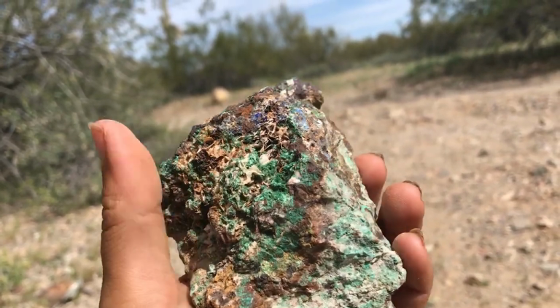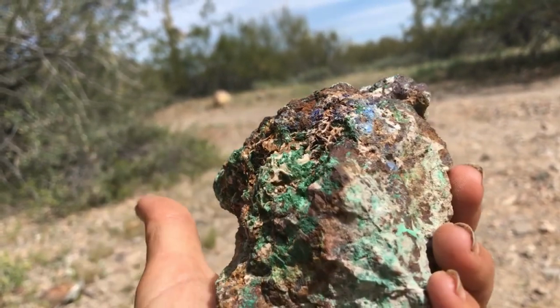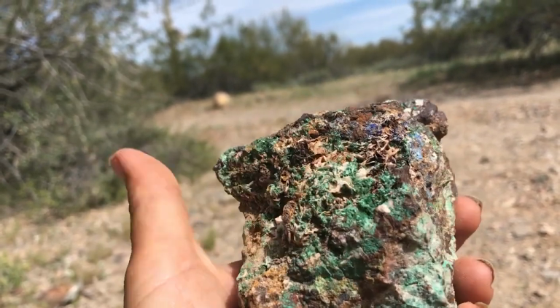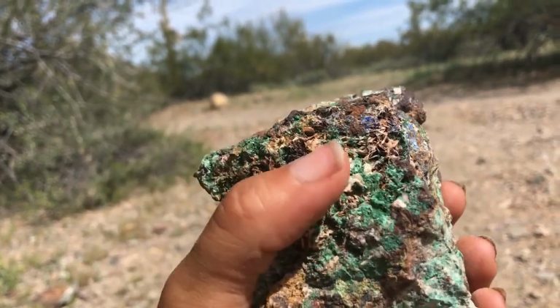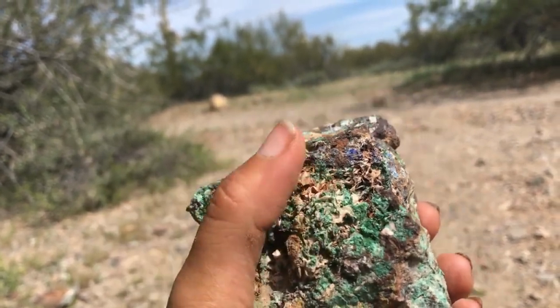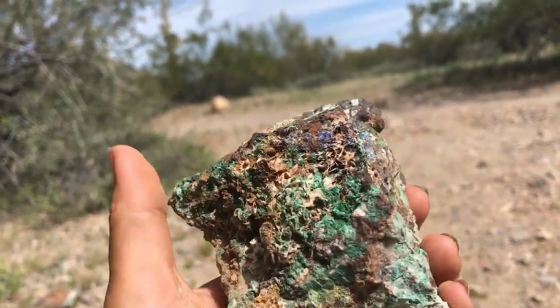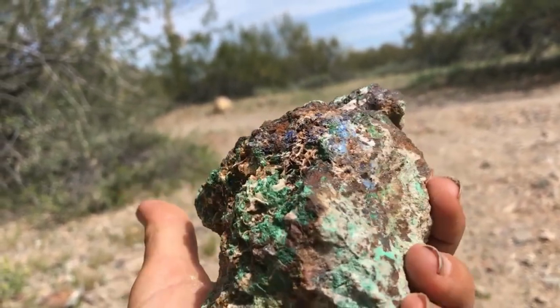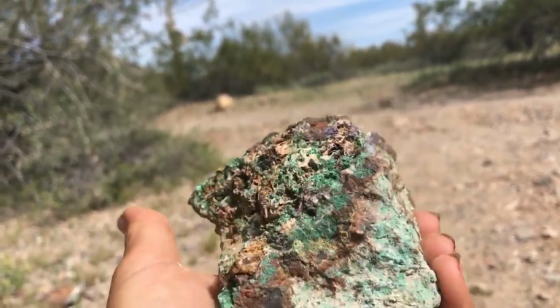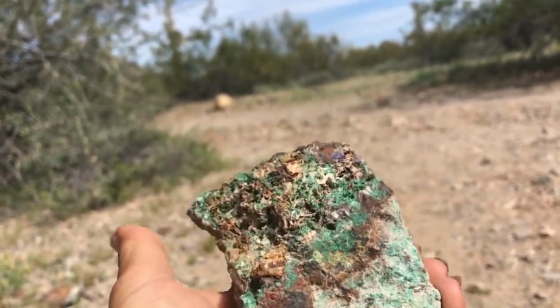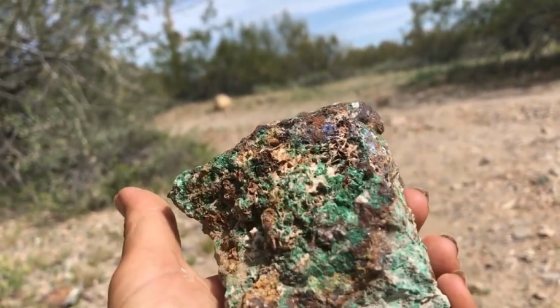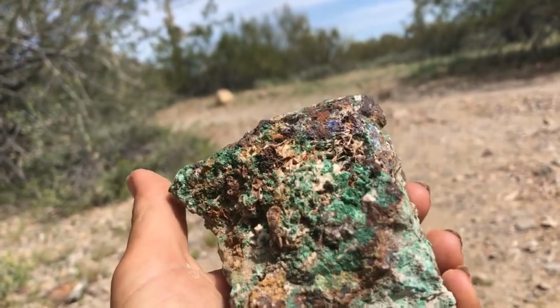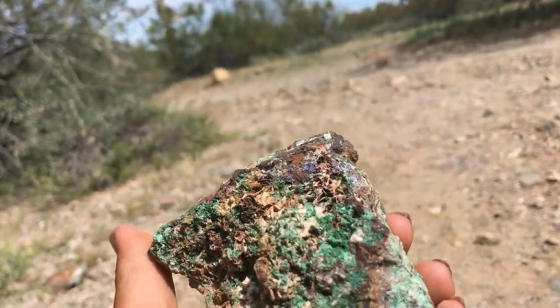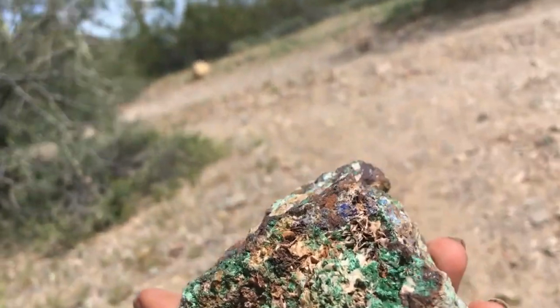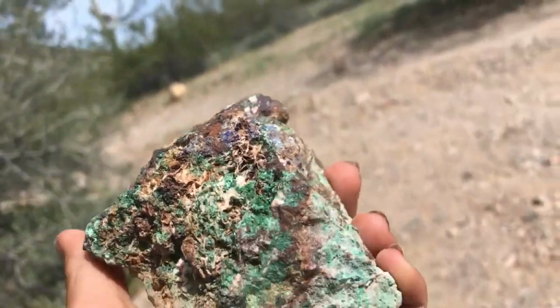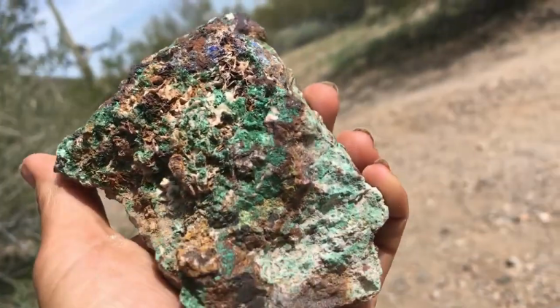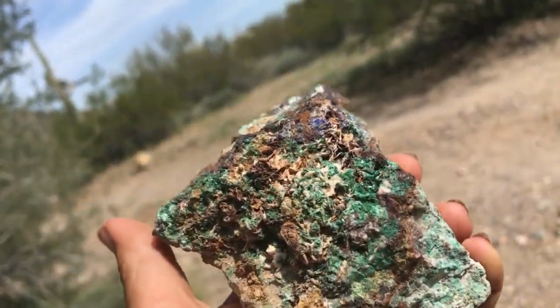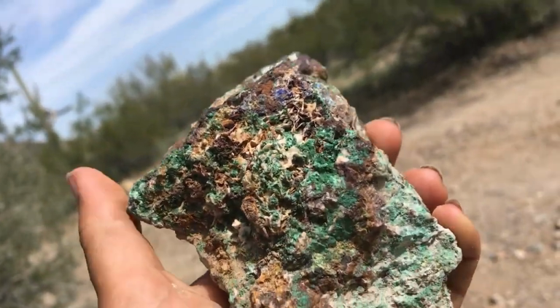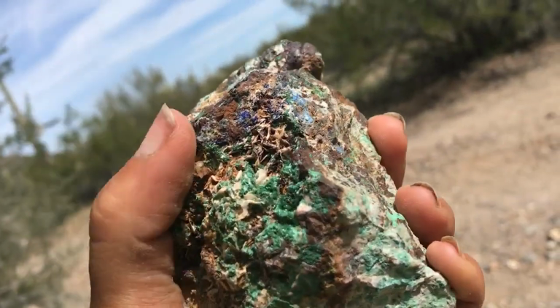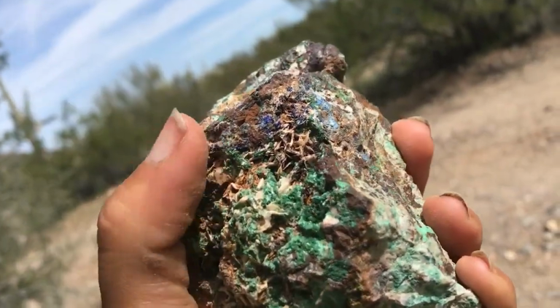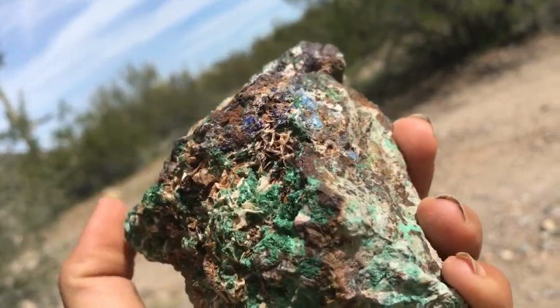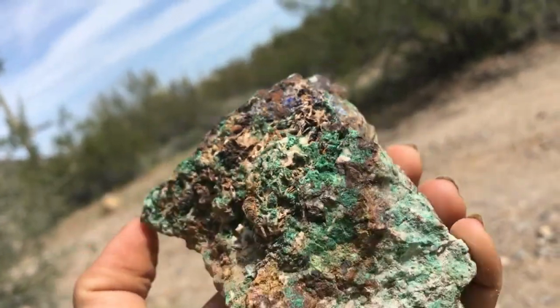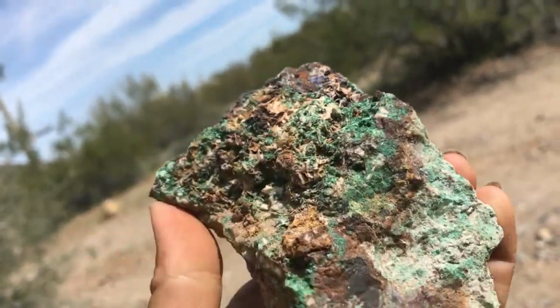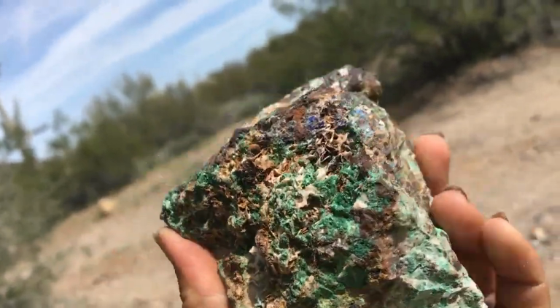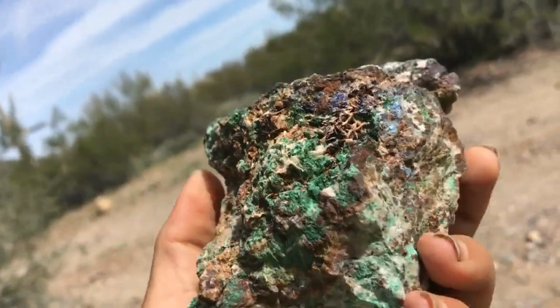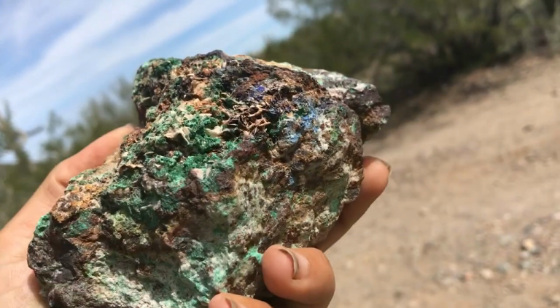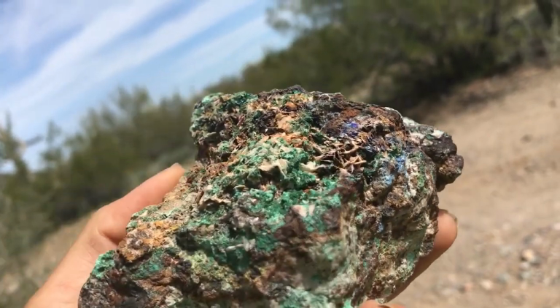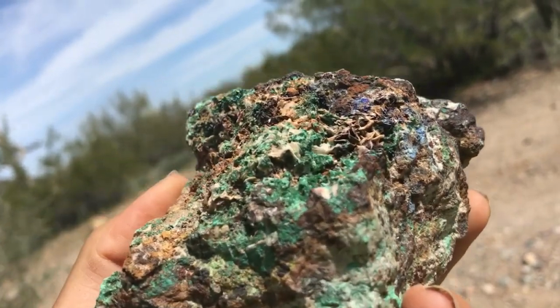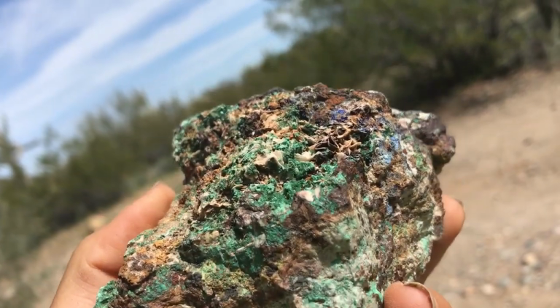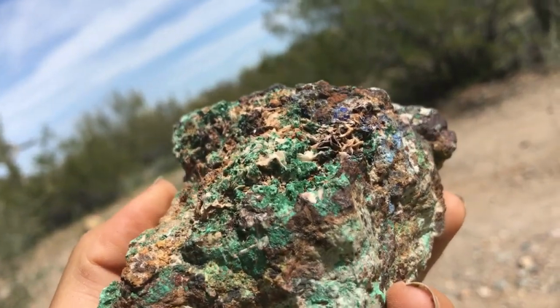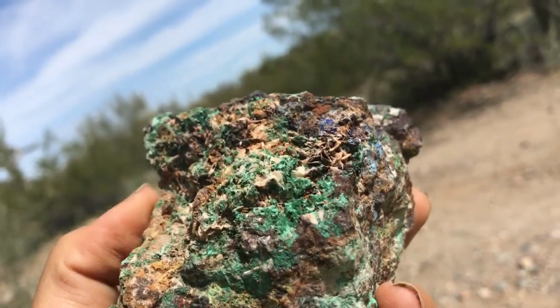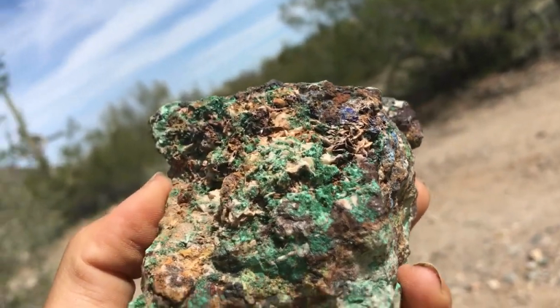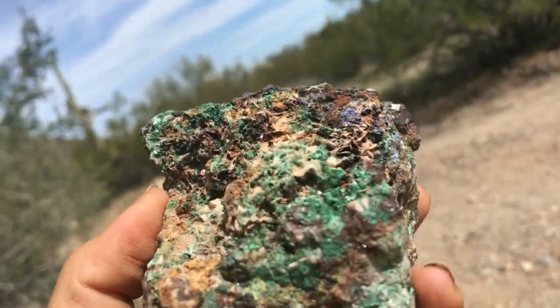Yeah, this is basically a chunk — these are ores of copper, or associated with copper. That's the tarnish giving those colors — the tarnishing of copper to the greens, but also the blue. I'll talk more about copper-related minerals.